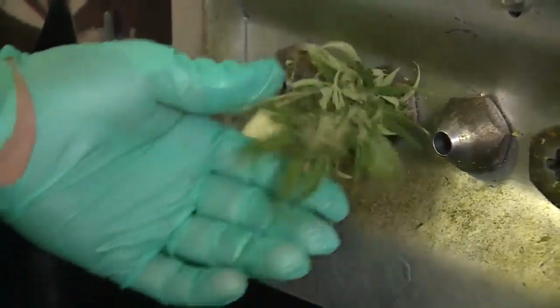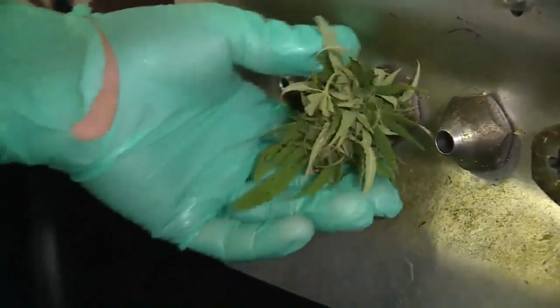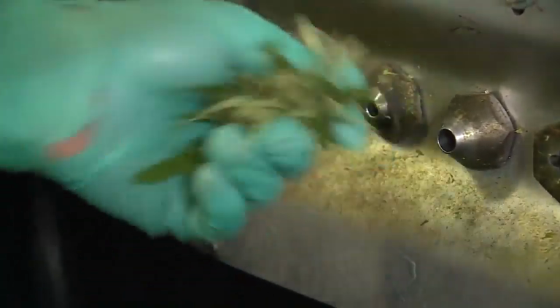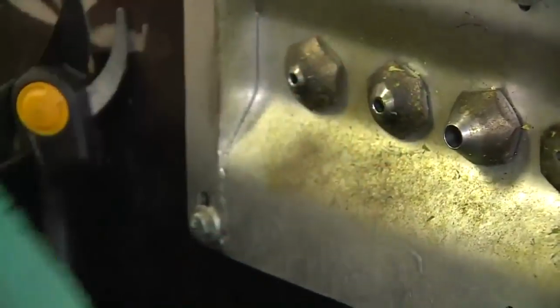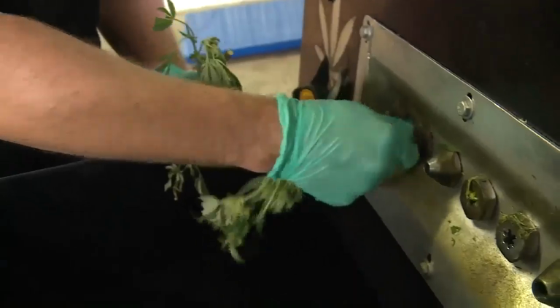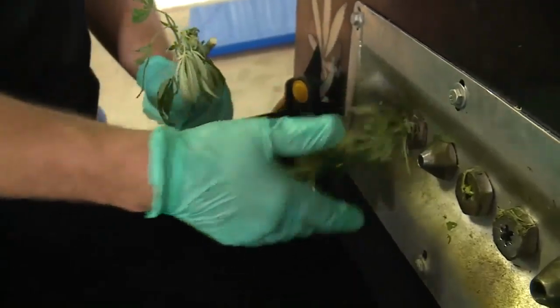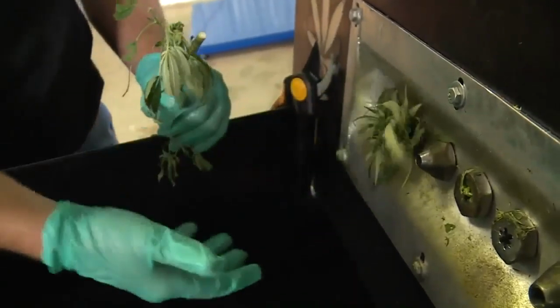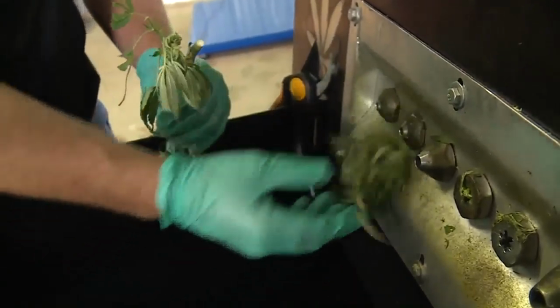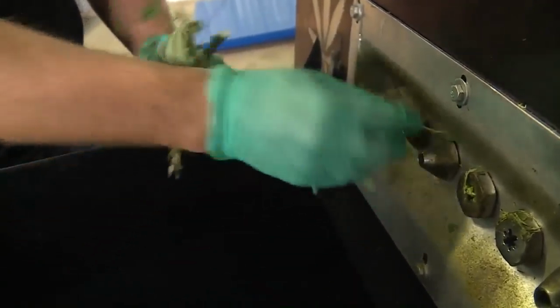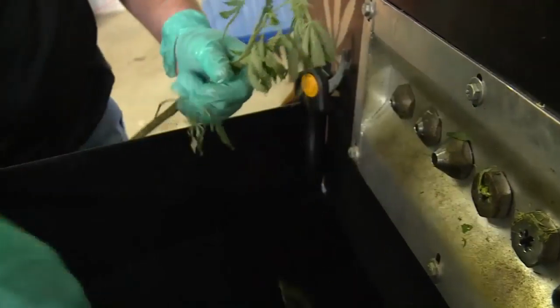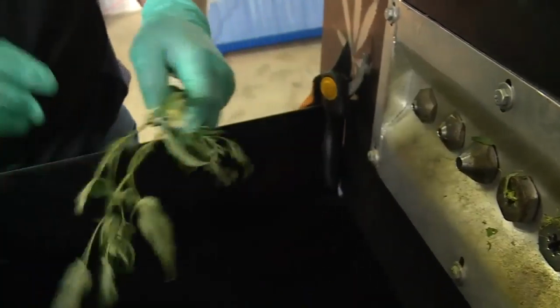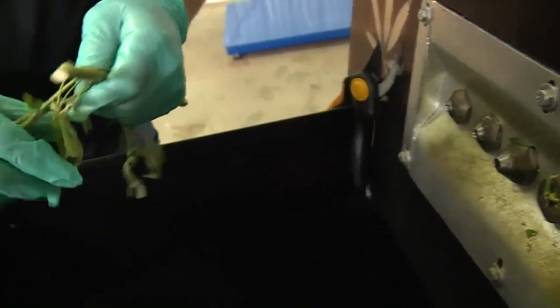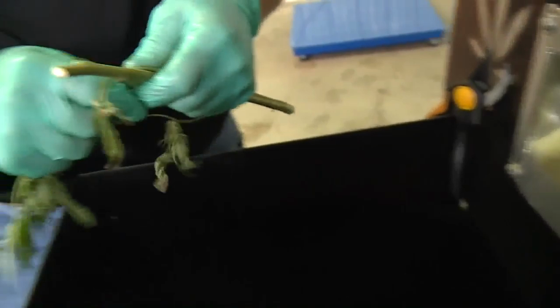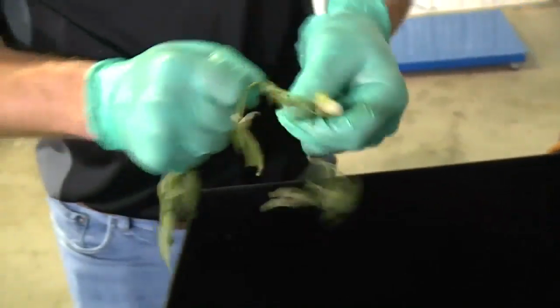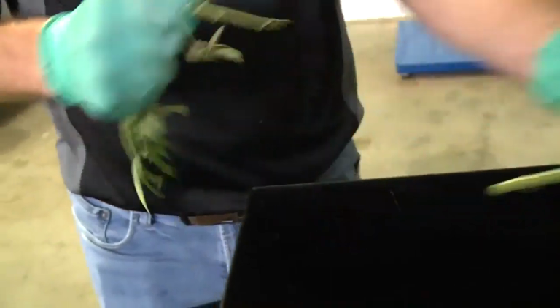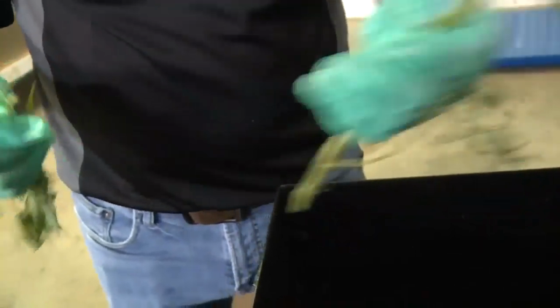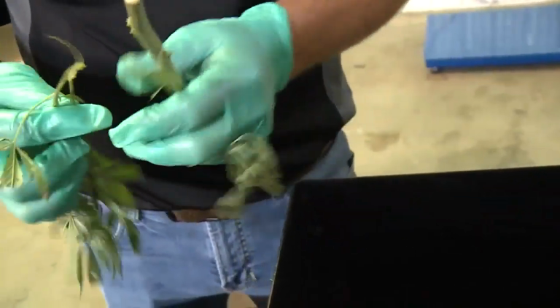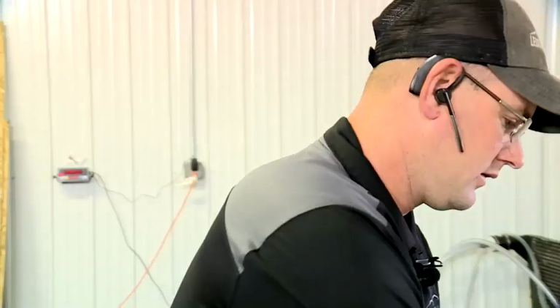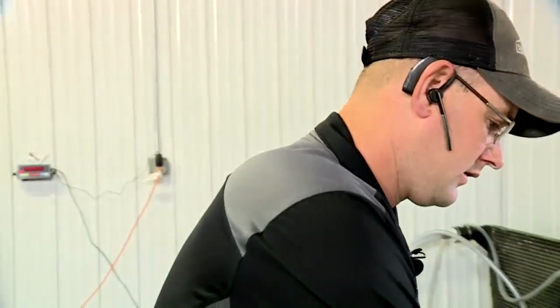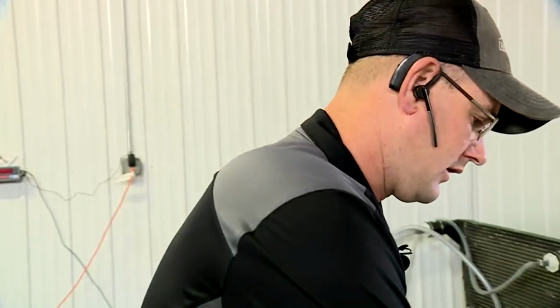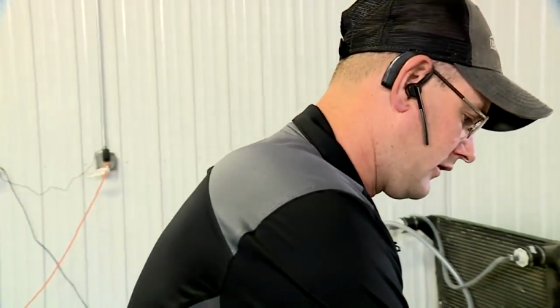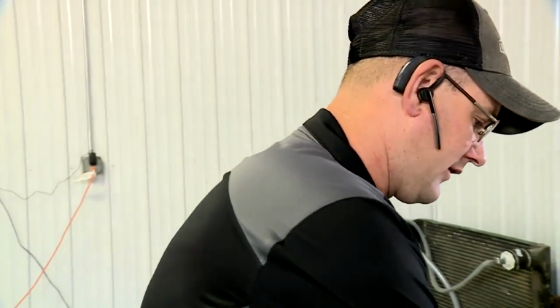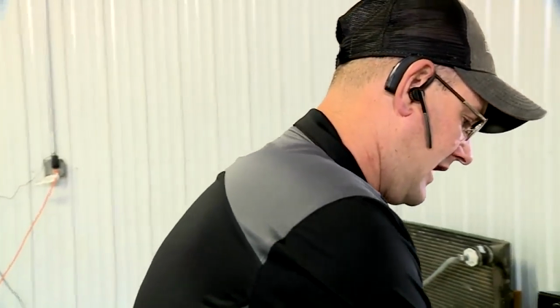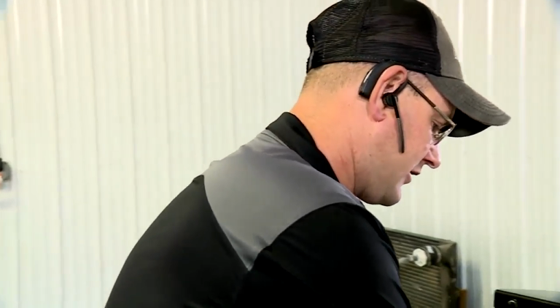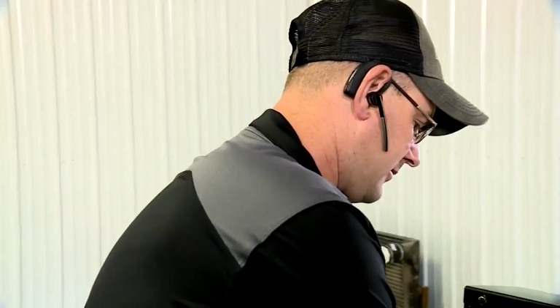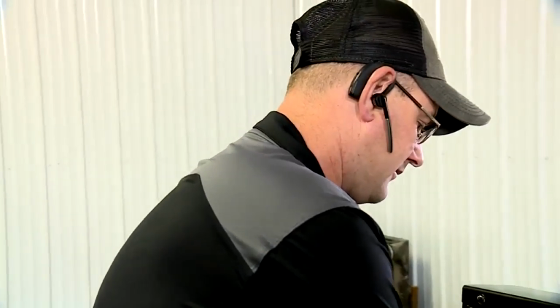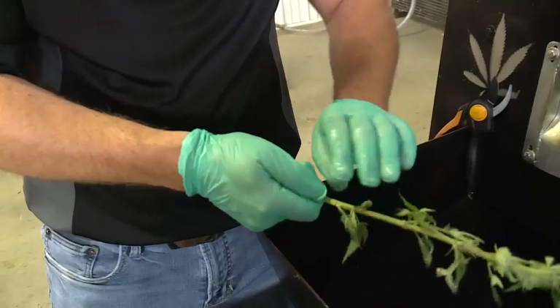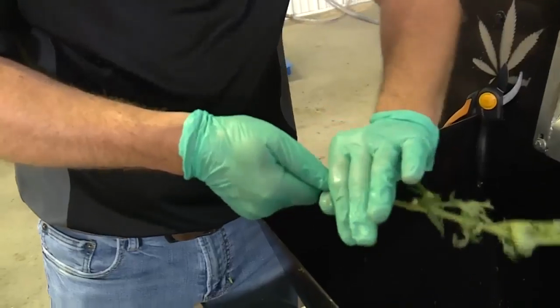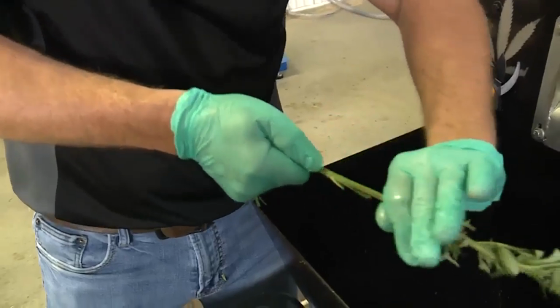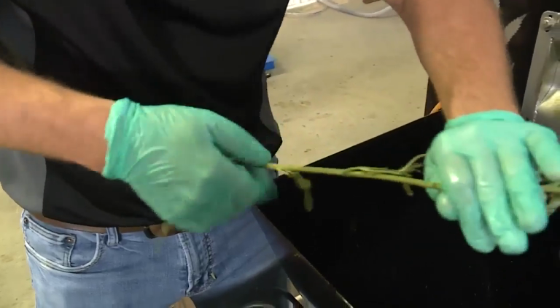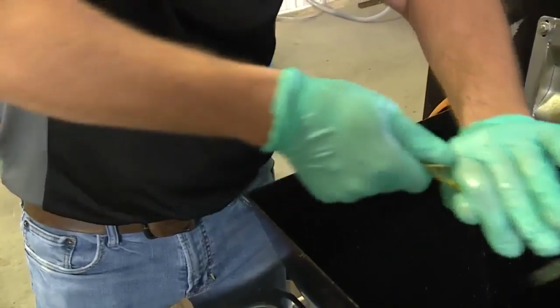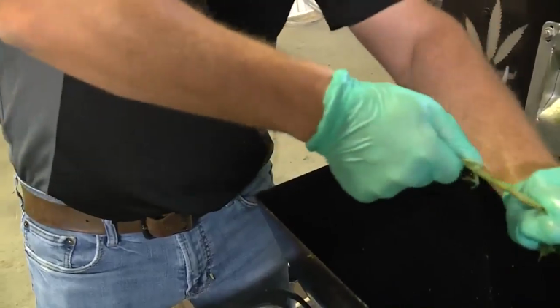This is a bucking machine — it saves the labor of having to hand strip all these plants.